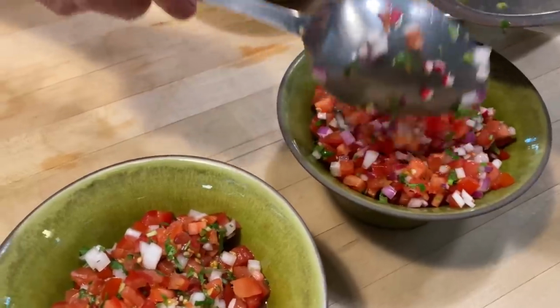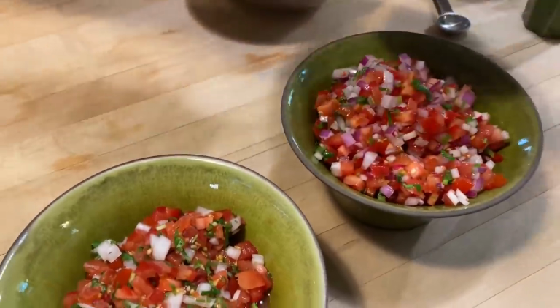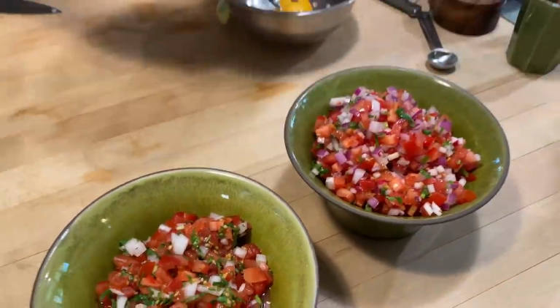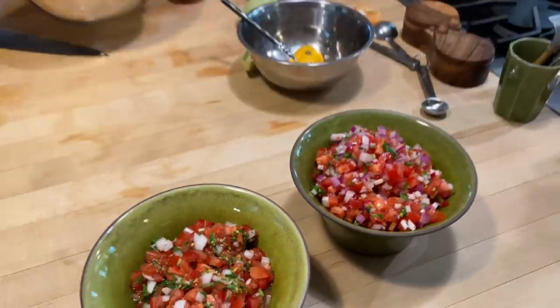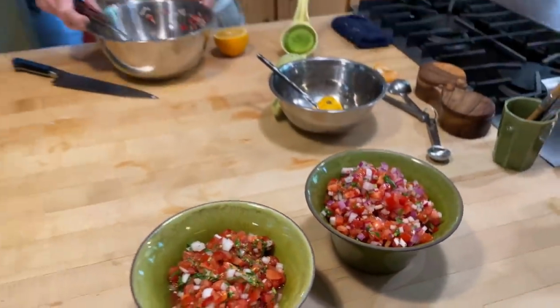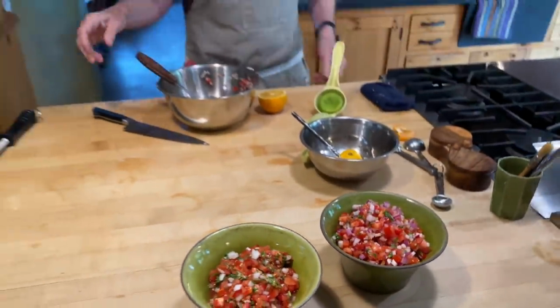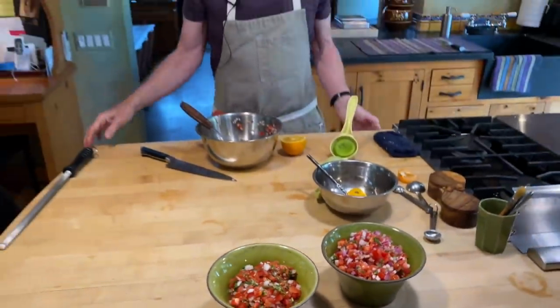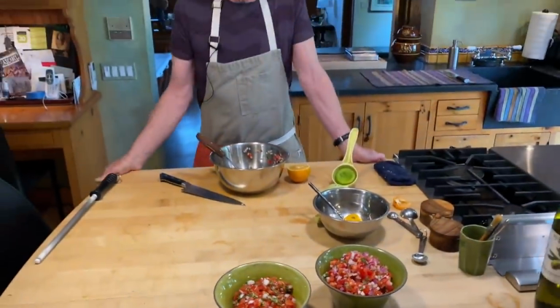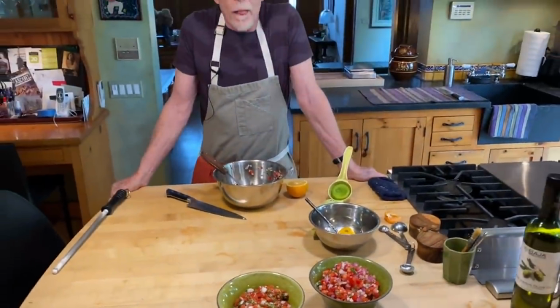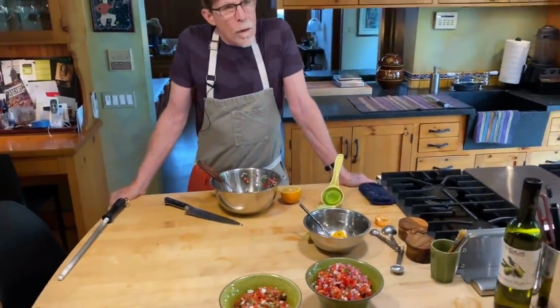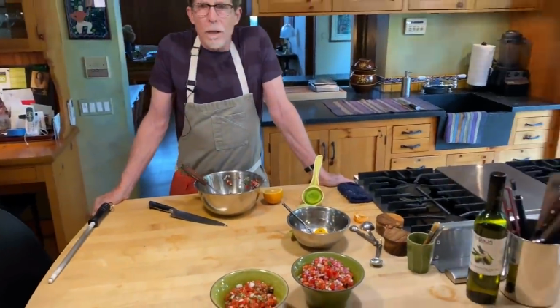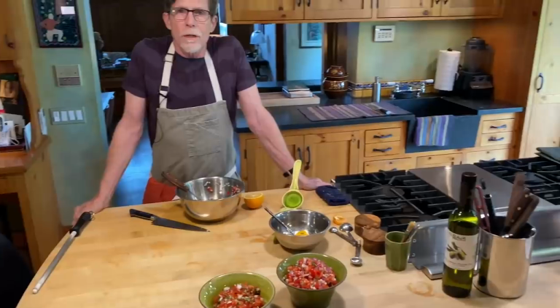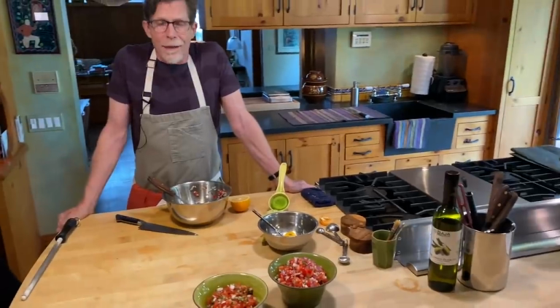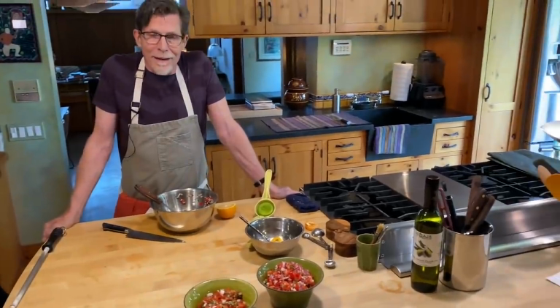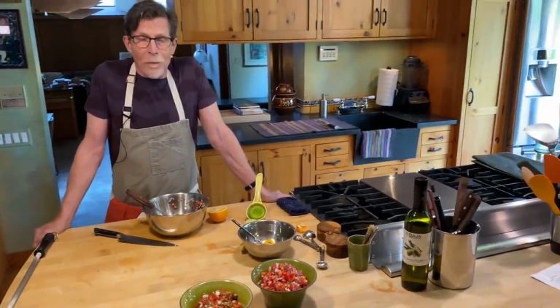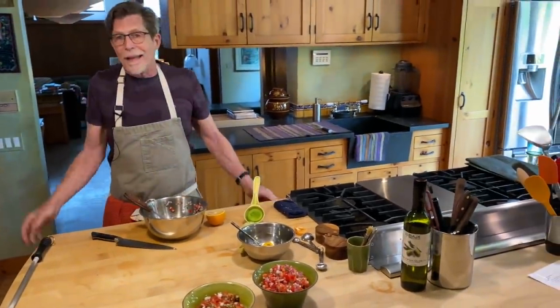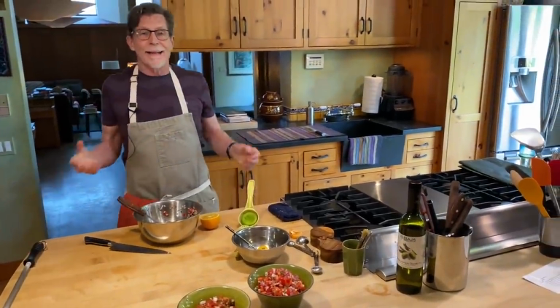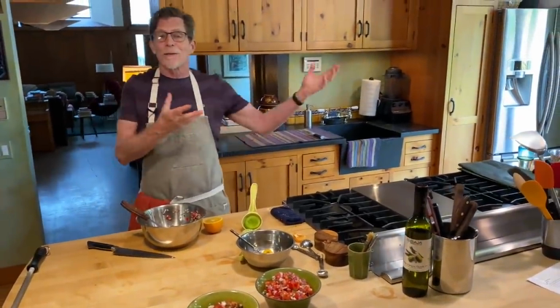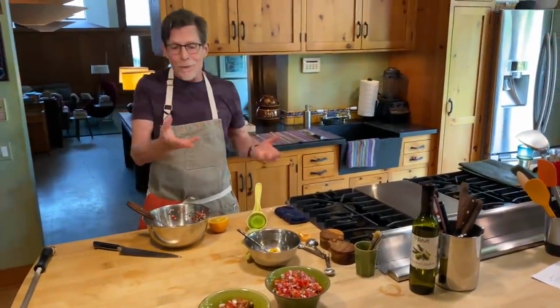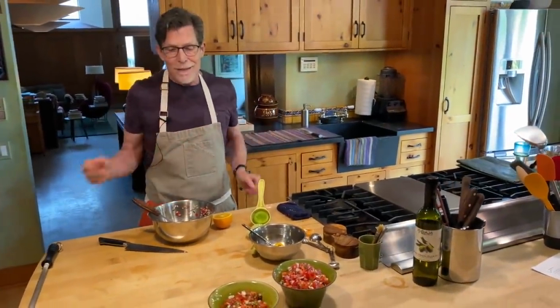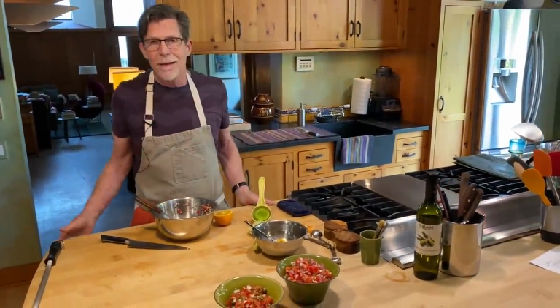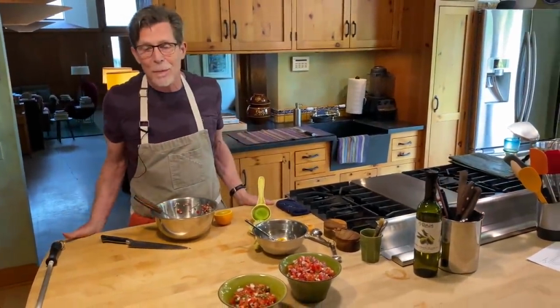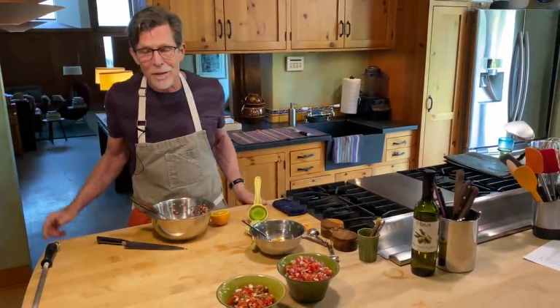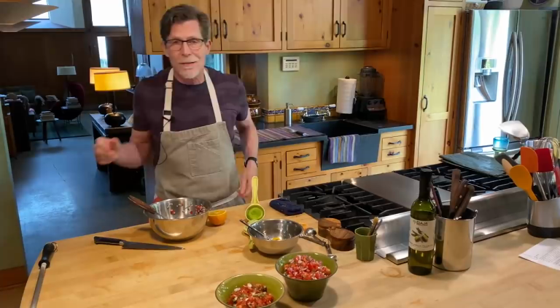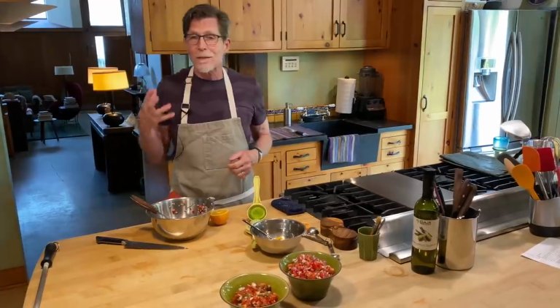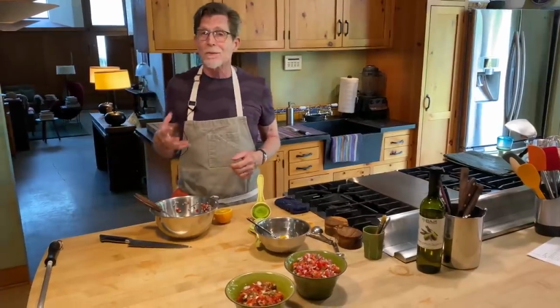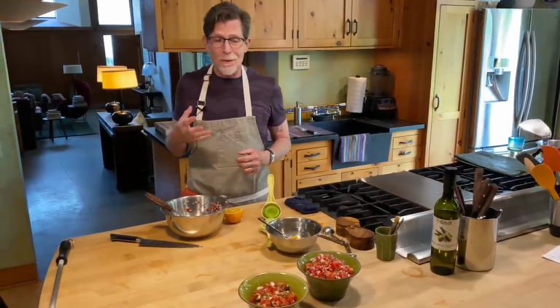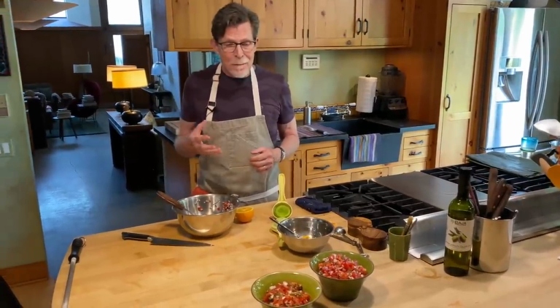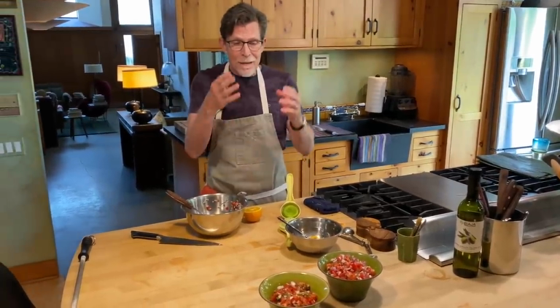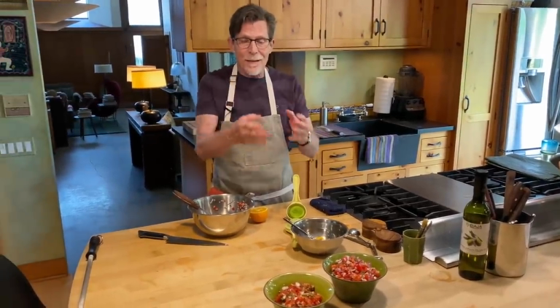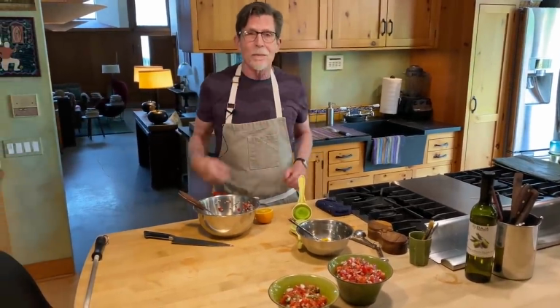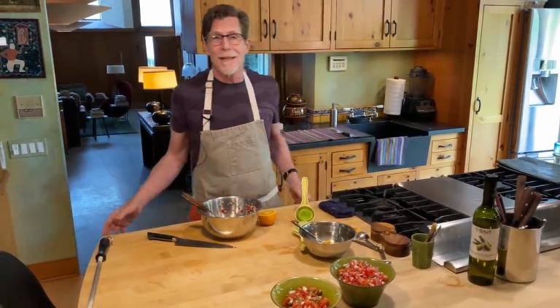Two versions of salsa mexicana to level up your taco game, or any kind of grilled food. Salsa mexicana, especially in the middle of summer when the tomatoes are so good — there's nothing that beats that.